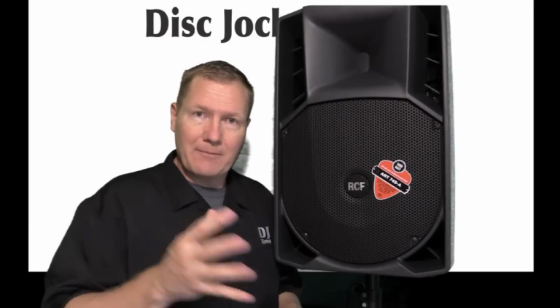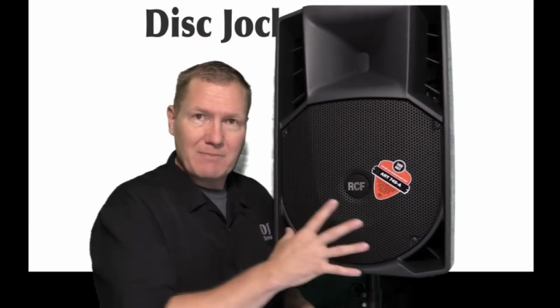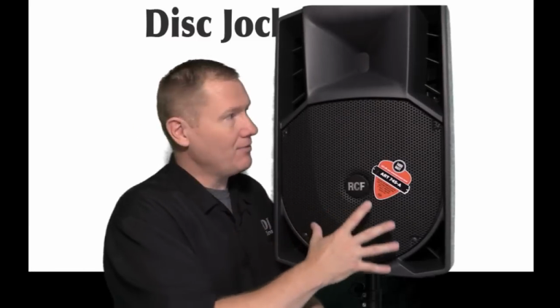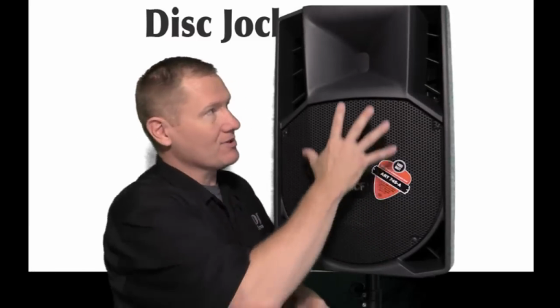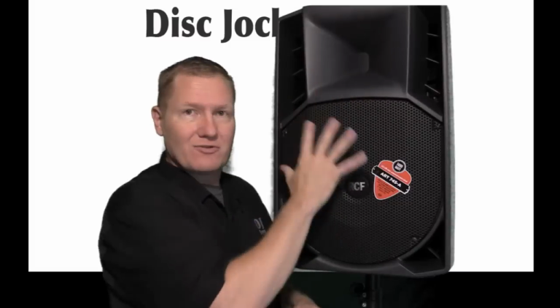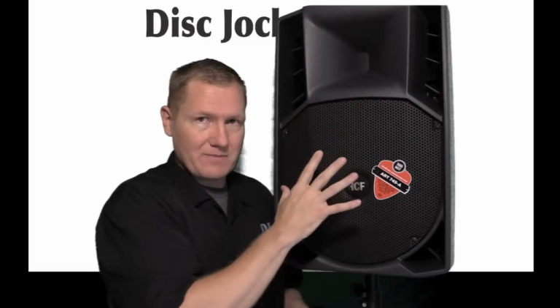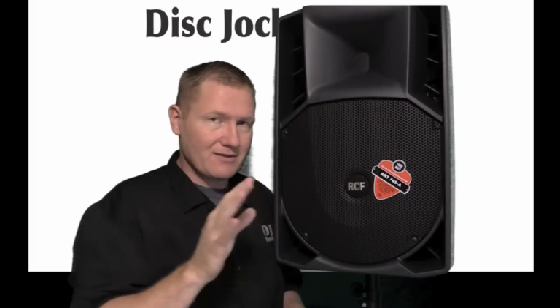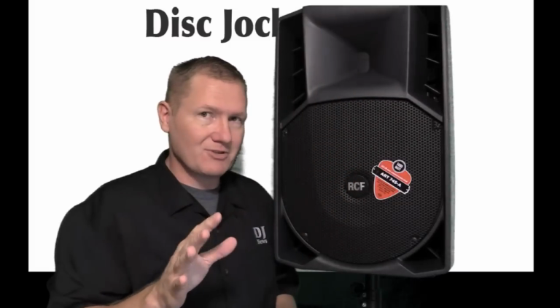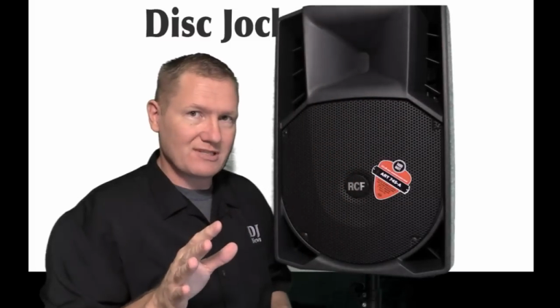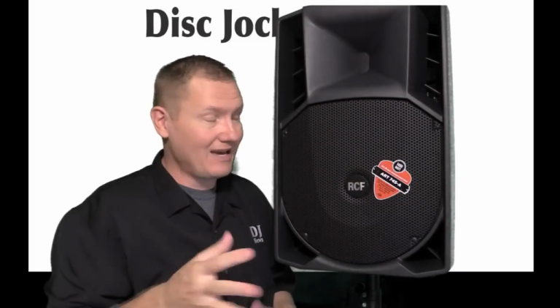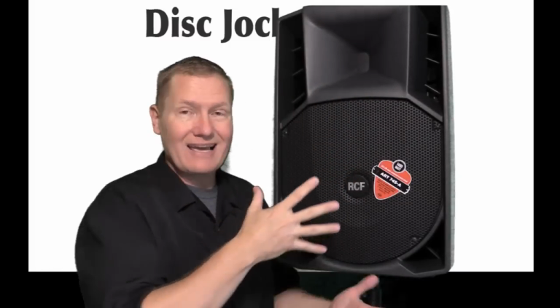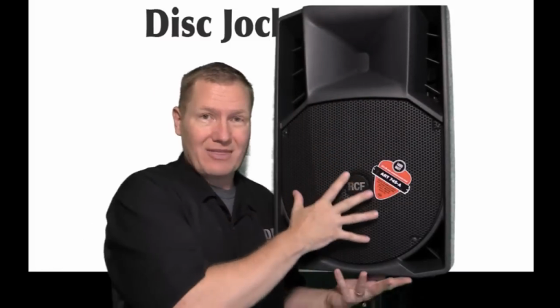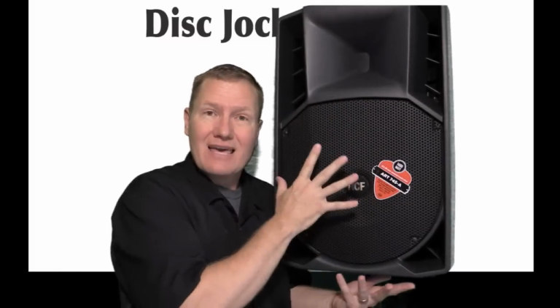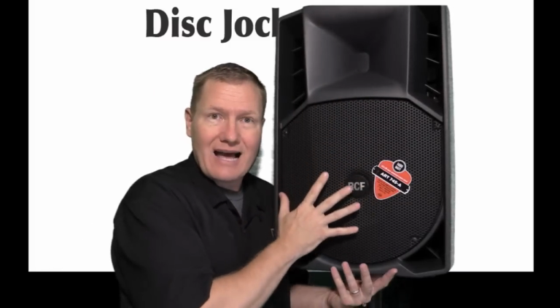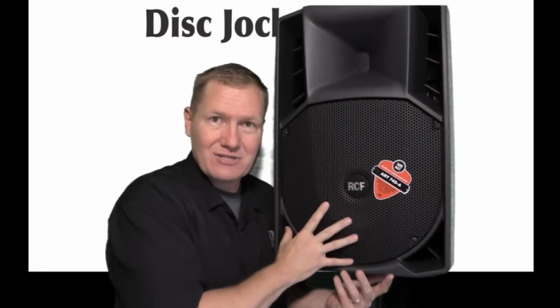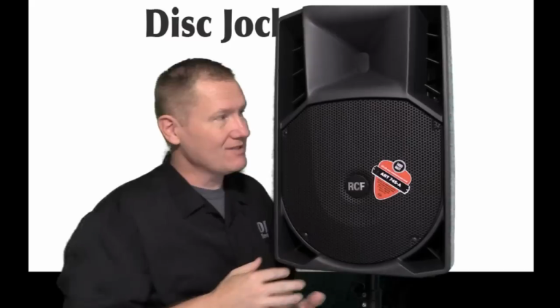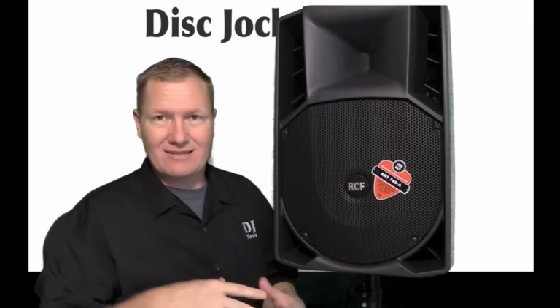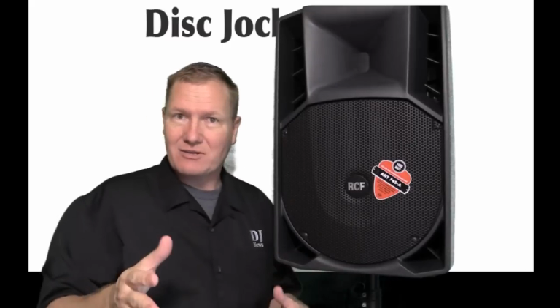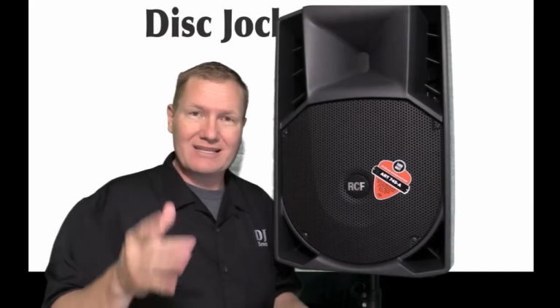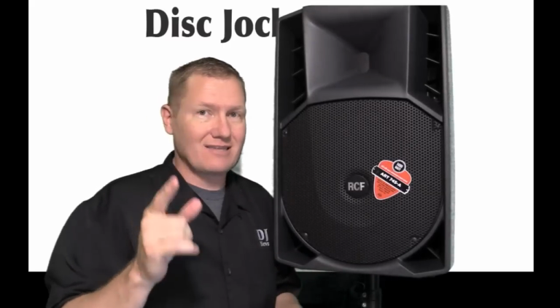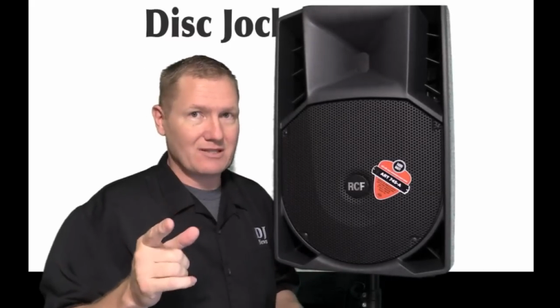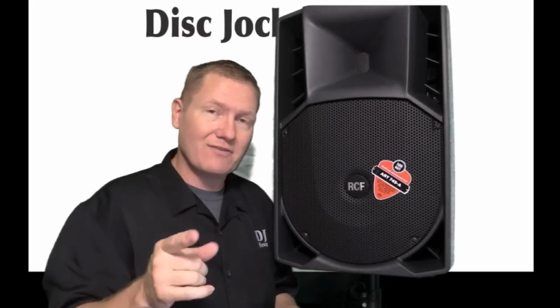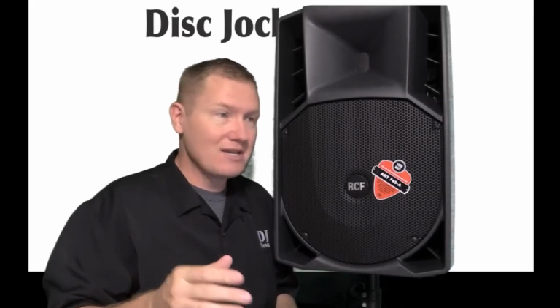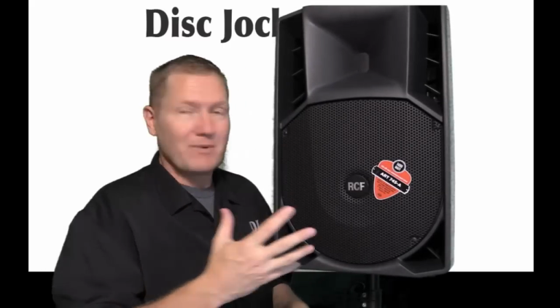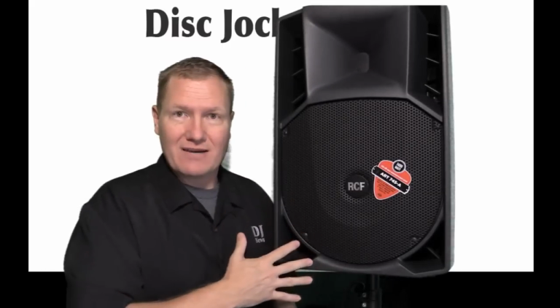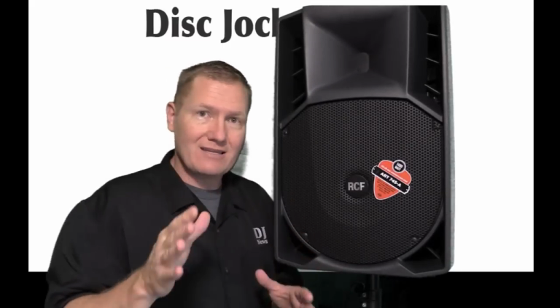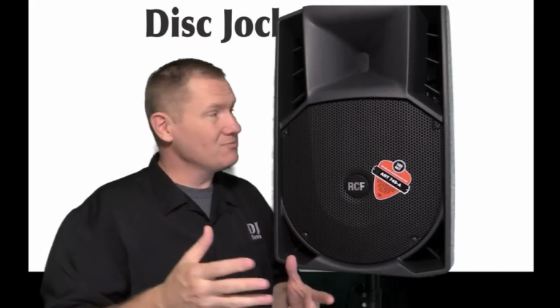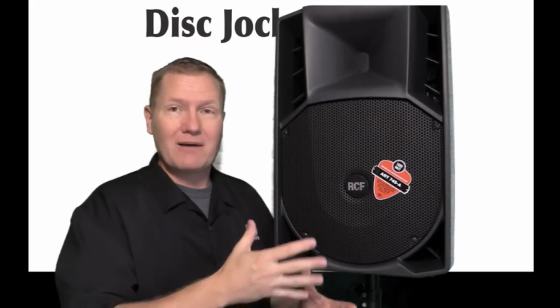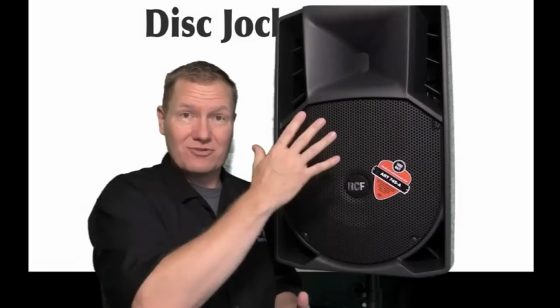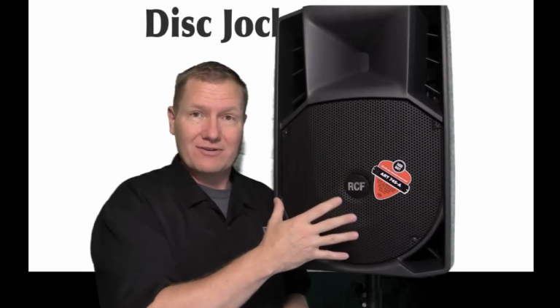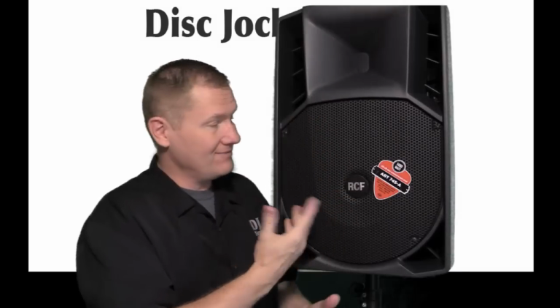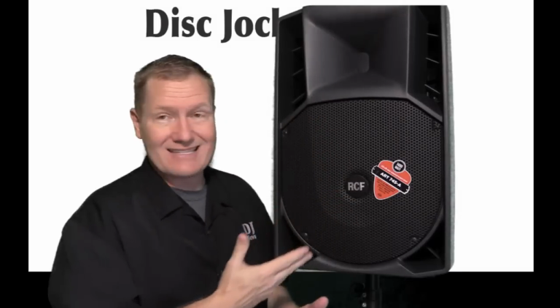I want to get back to talking about the drivers — there's some really cool stuff there. But let's go right to the expert. Let's go to Ken Voss from RCF. Ken, tell us more about the drivers in this speaker.